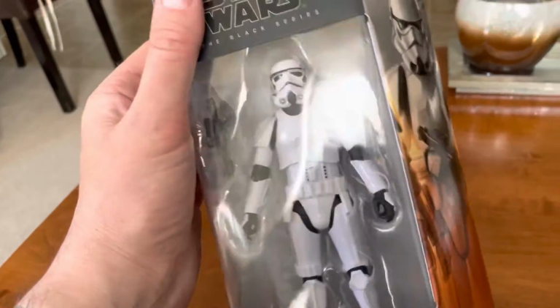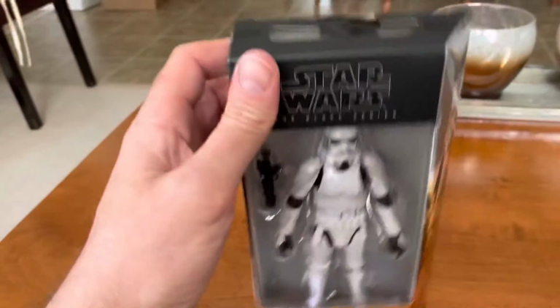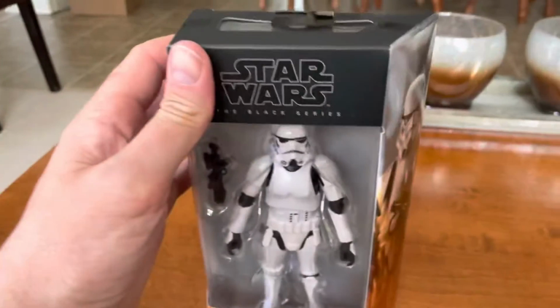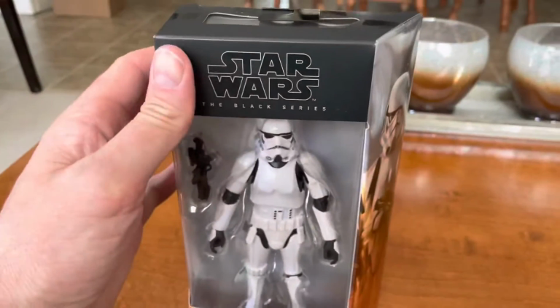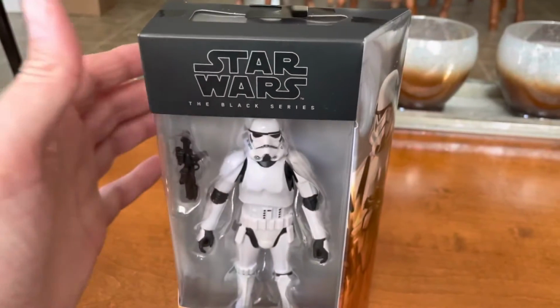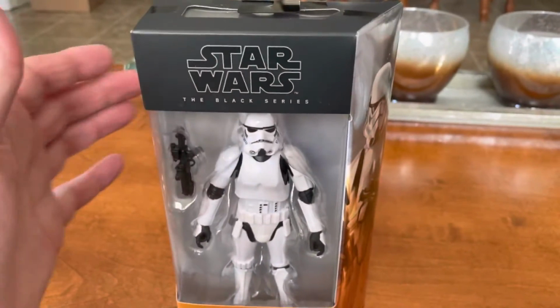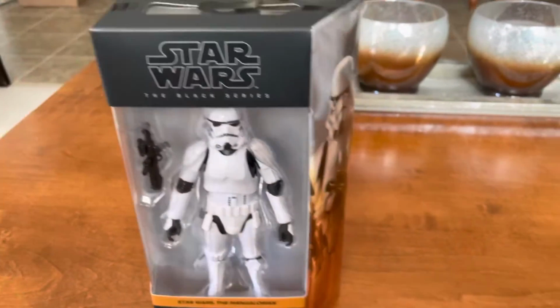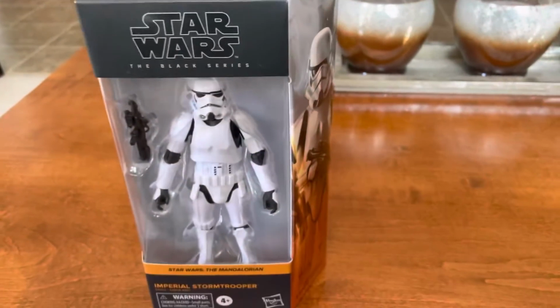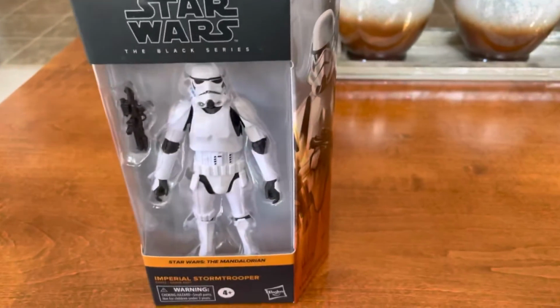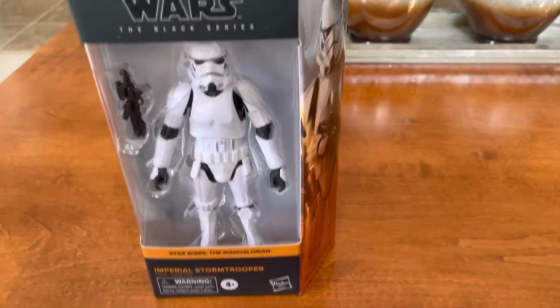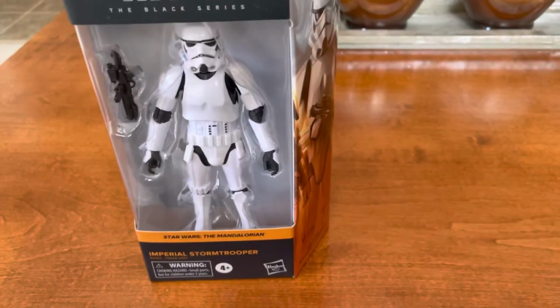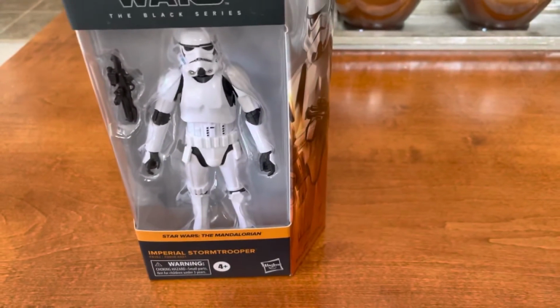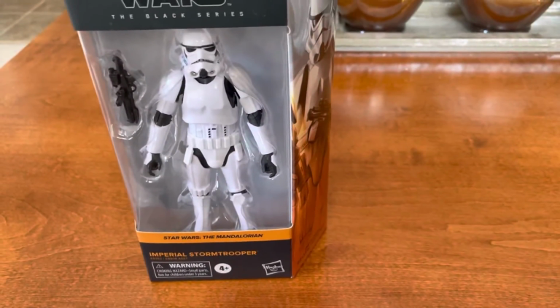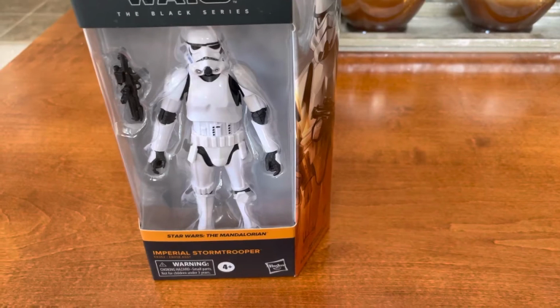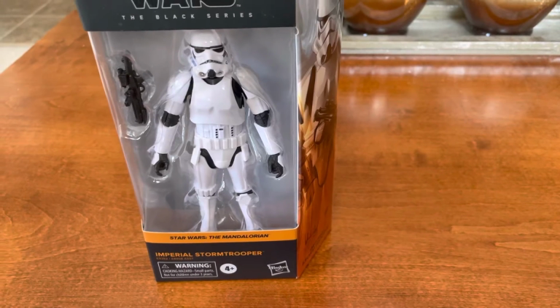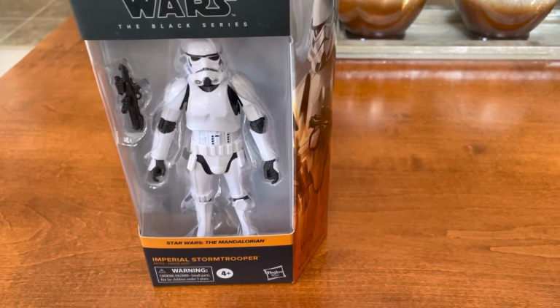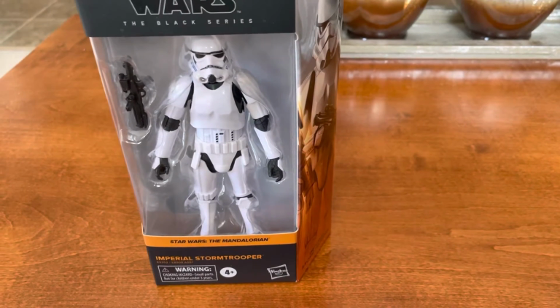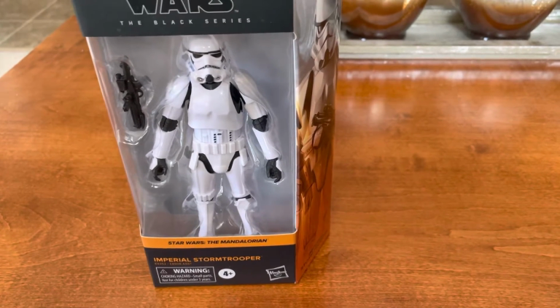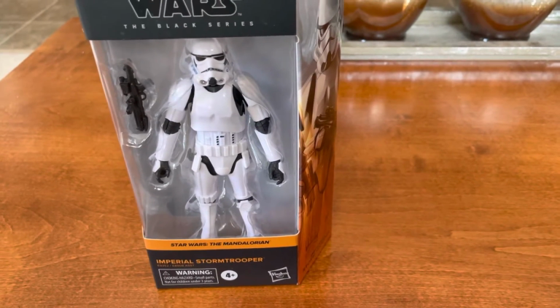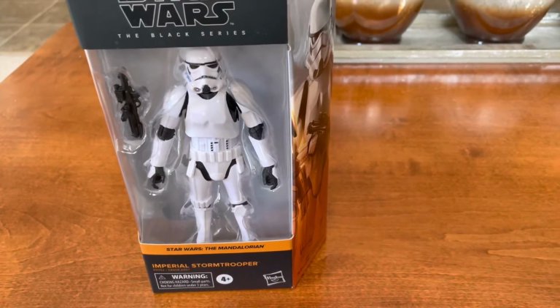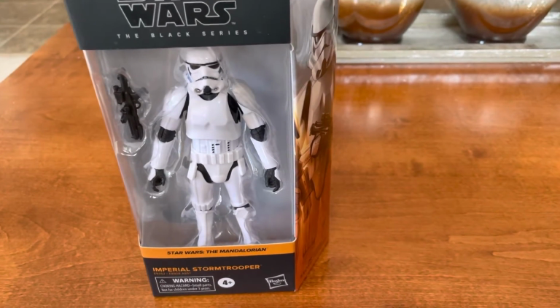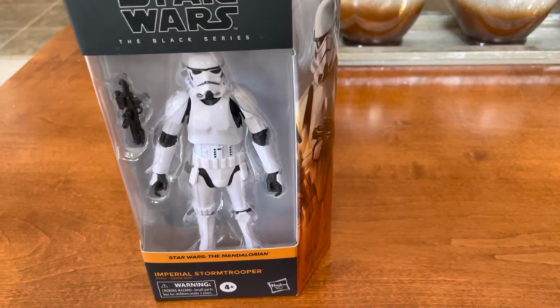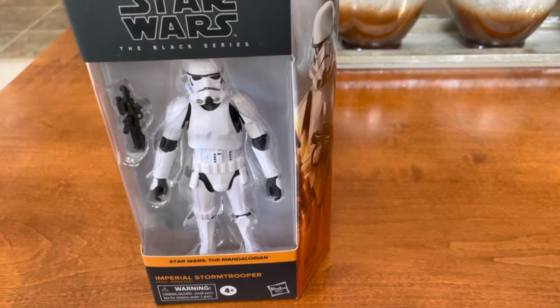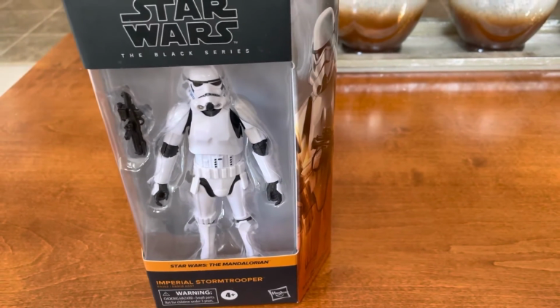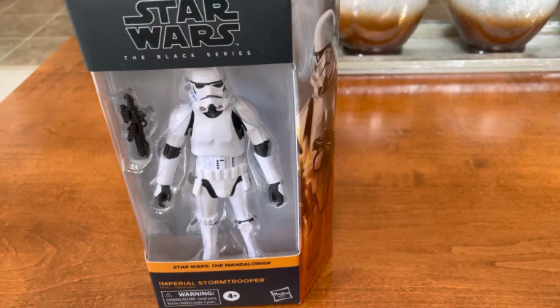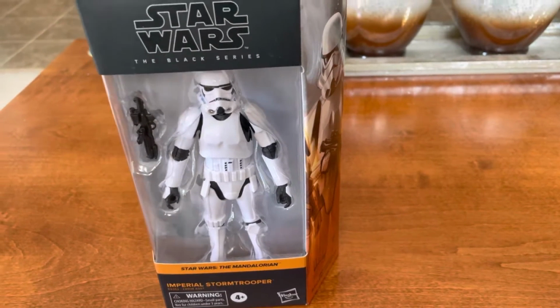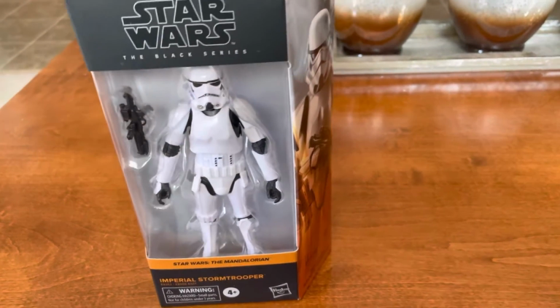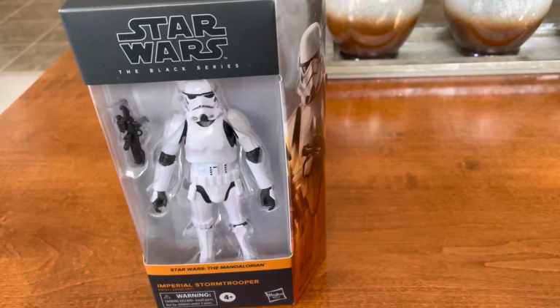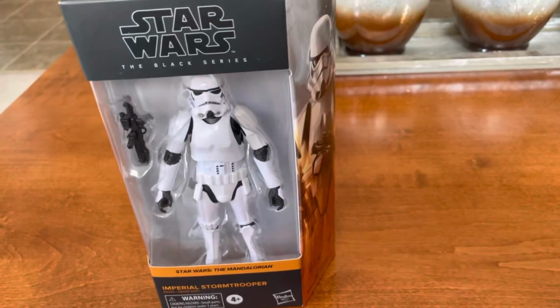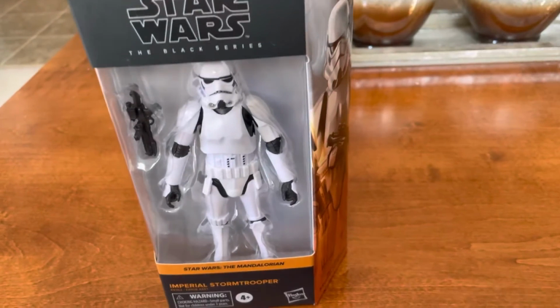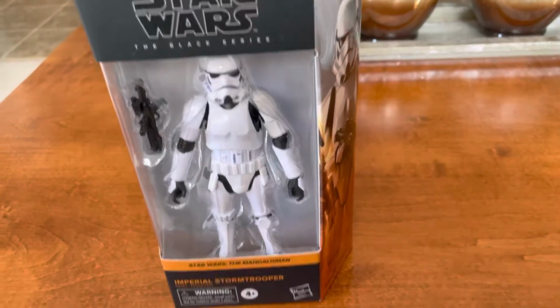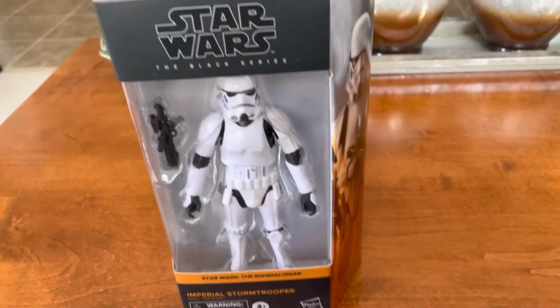I couldn't pass this up. I just saw it in my cart on Amazon for so long and I'm like, I need that. So I got it. I caved. Anyways, I do like the Black Series.